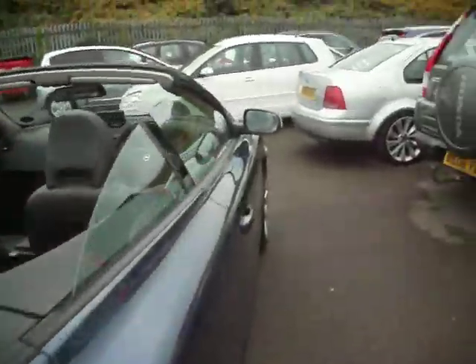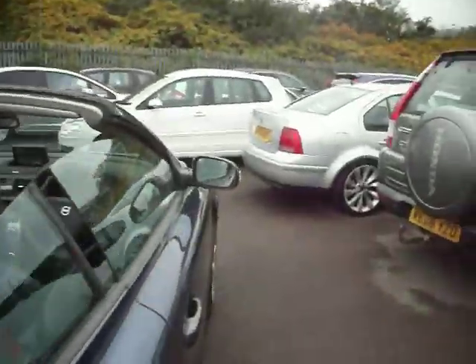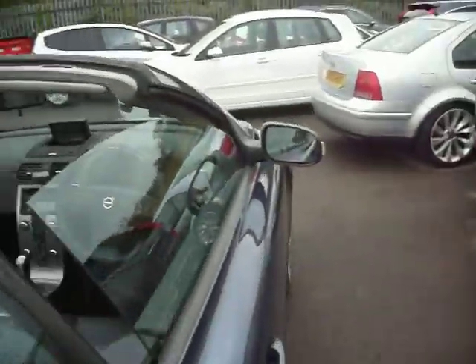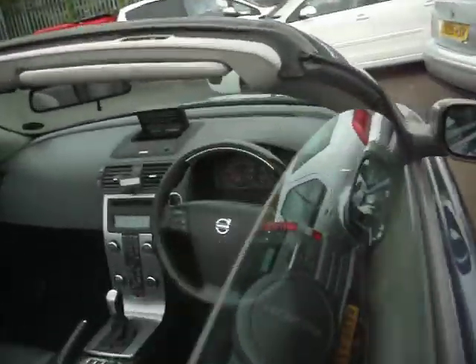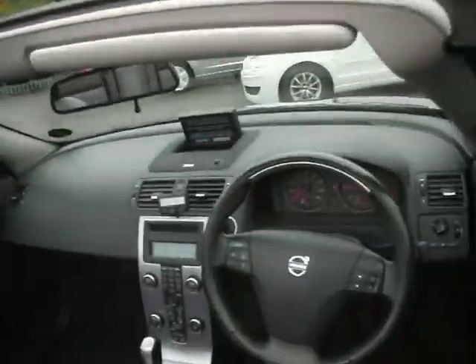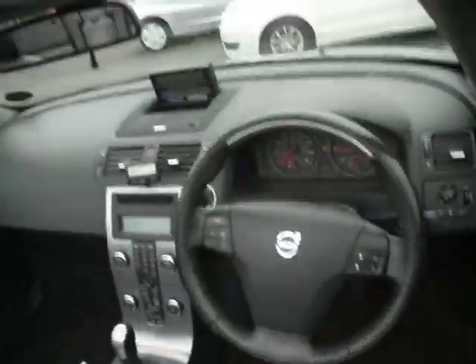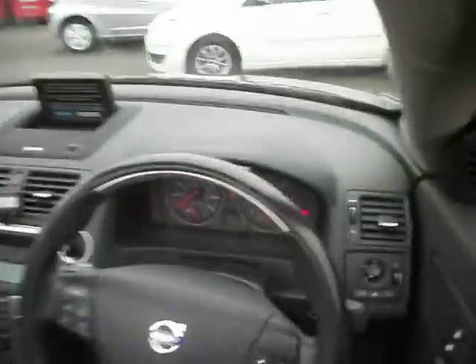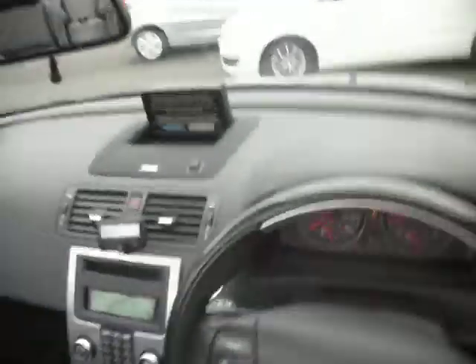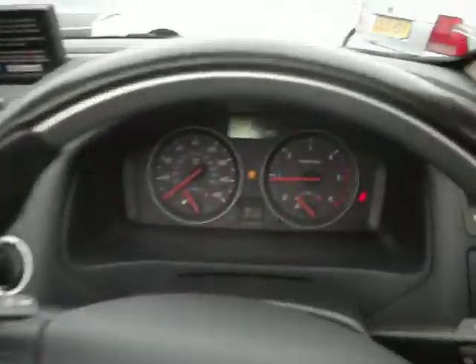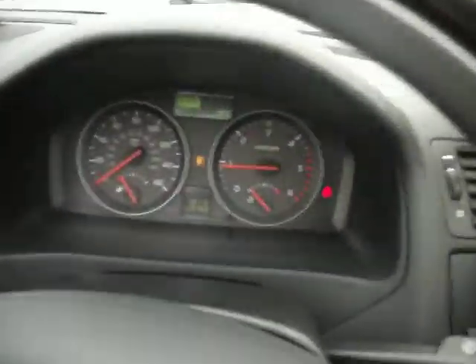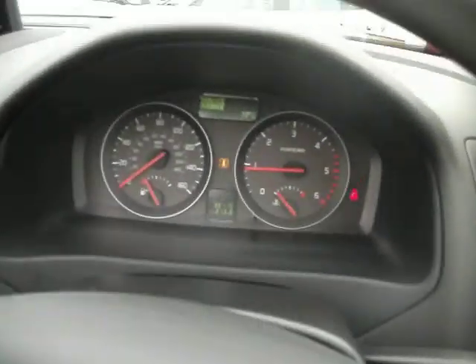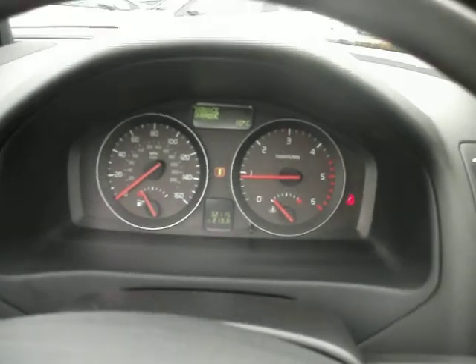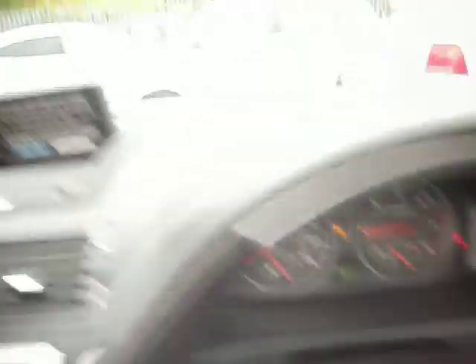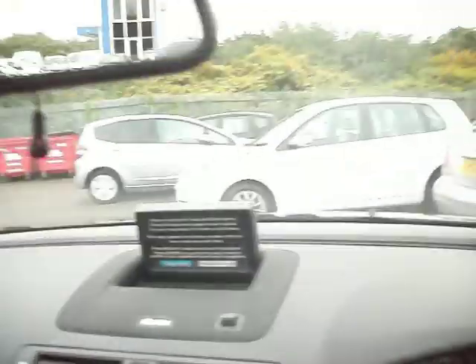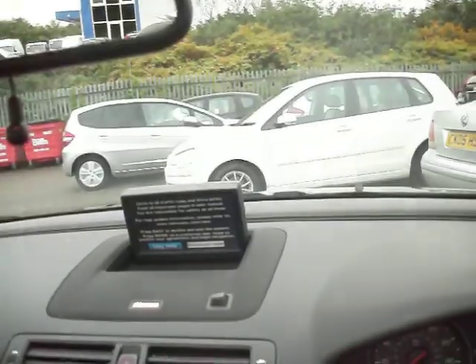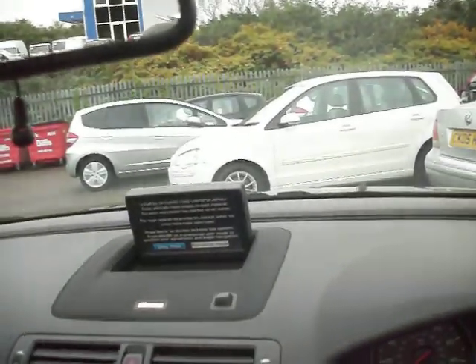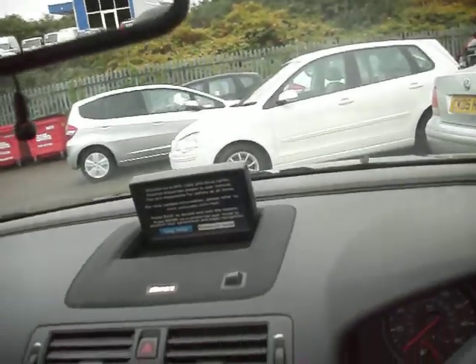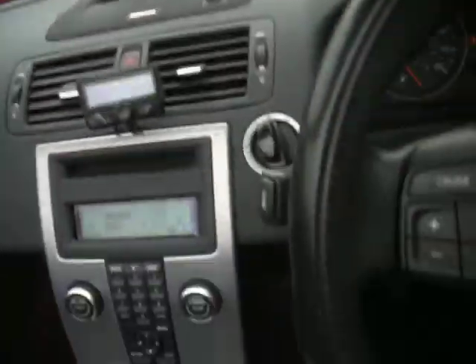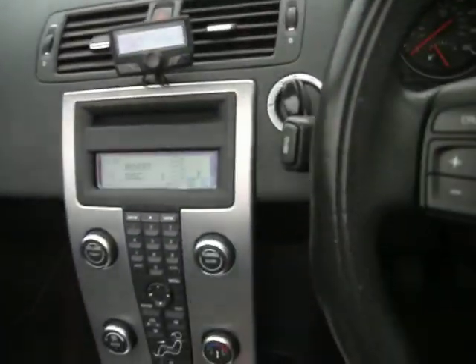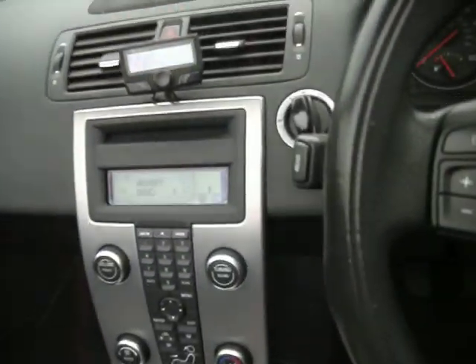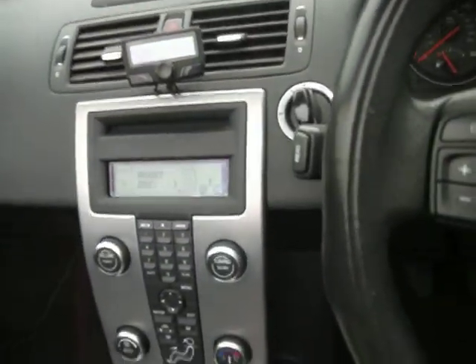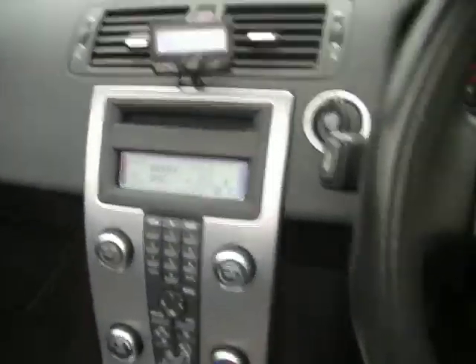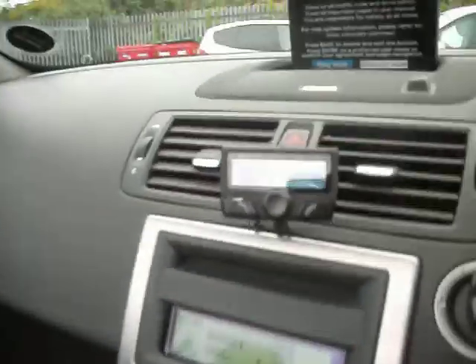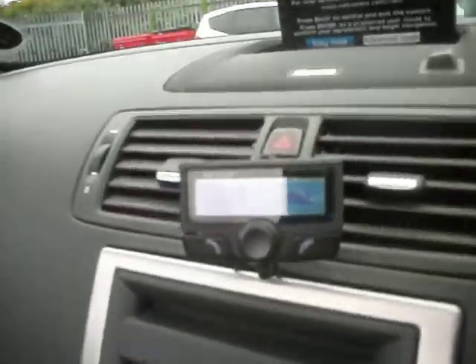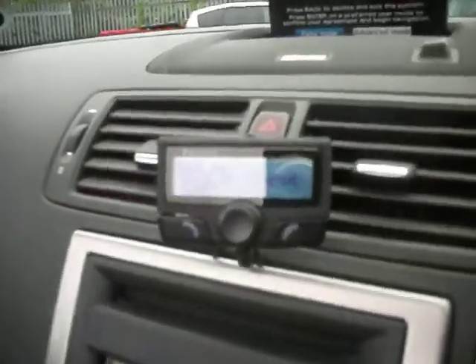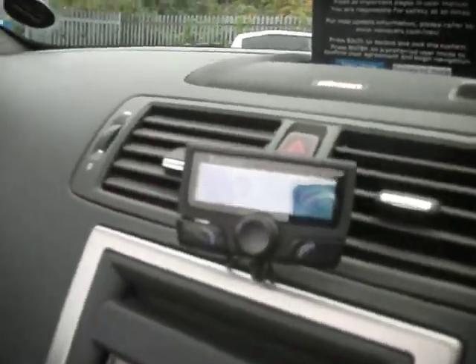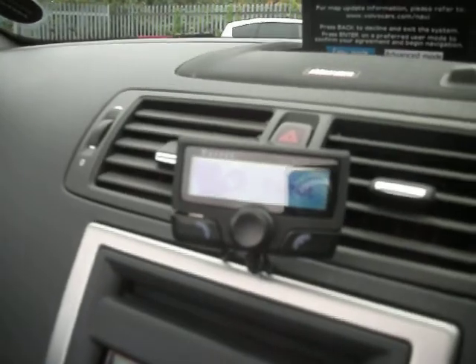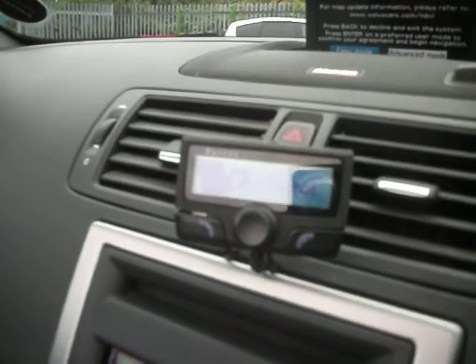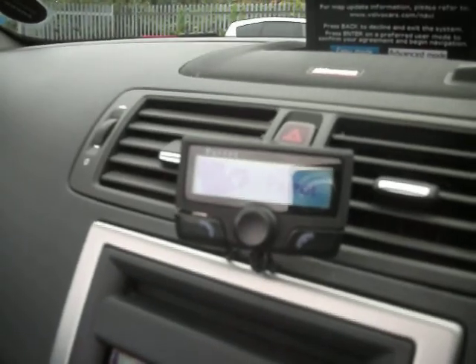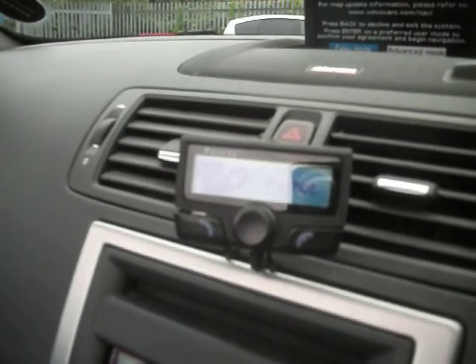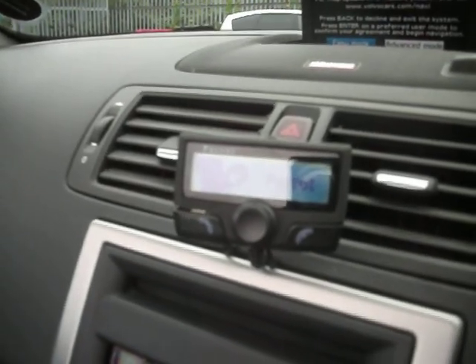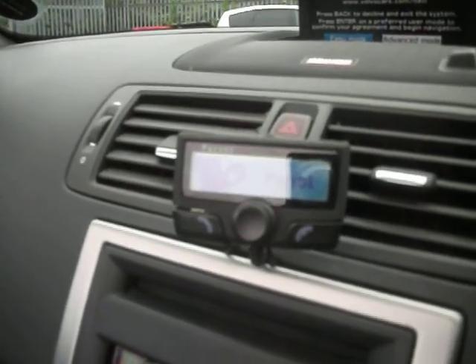Inside, as you can see it has got a nav, it's done 32,000 miles. It has got a 6-disc multi-changer and the Parrot Bluetooth all built in.